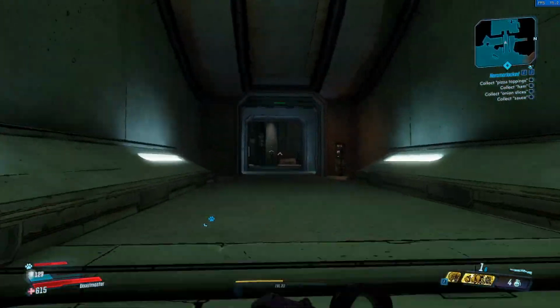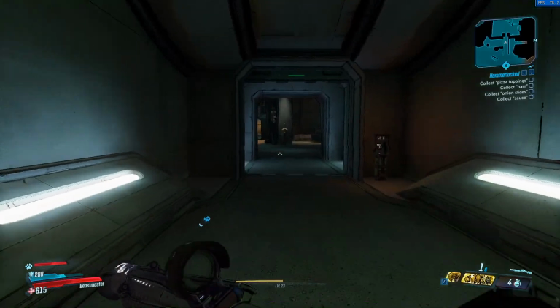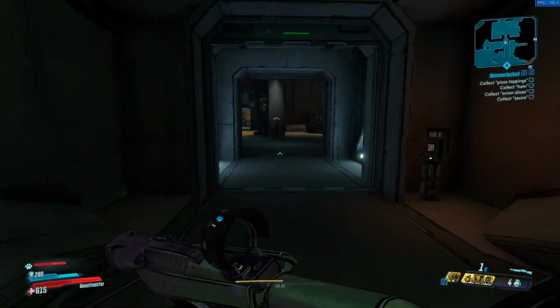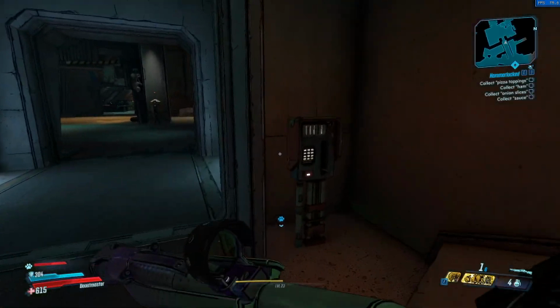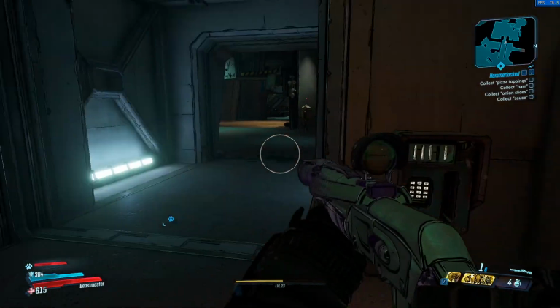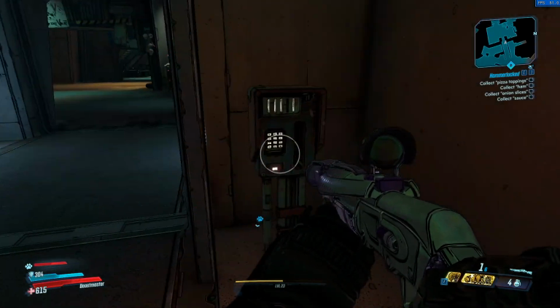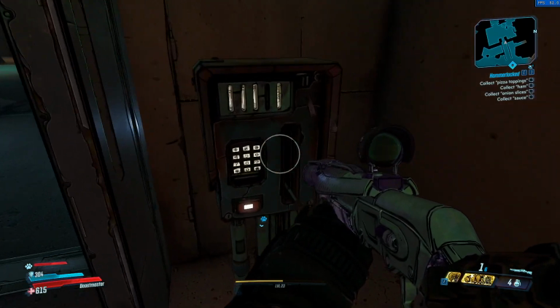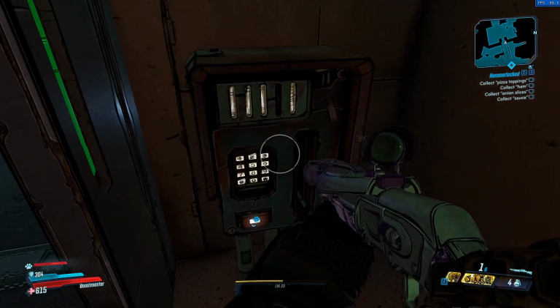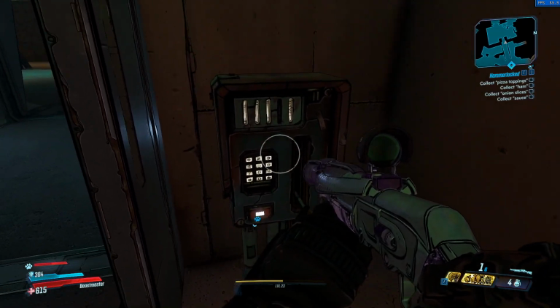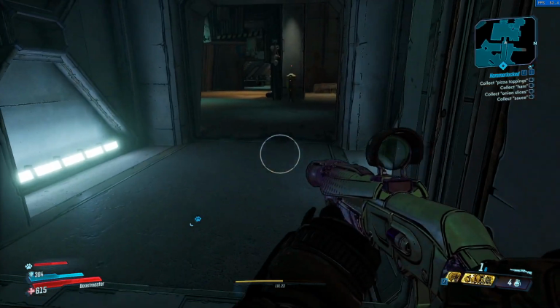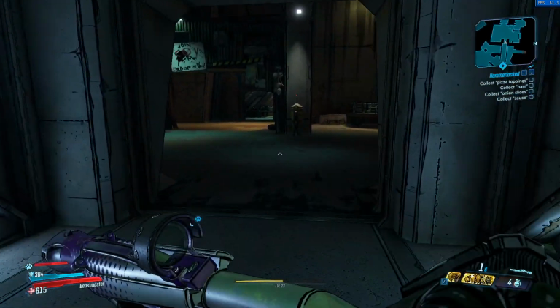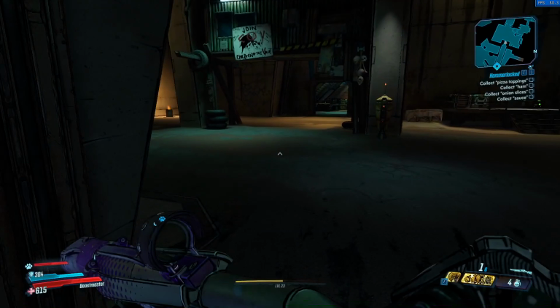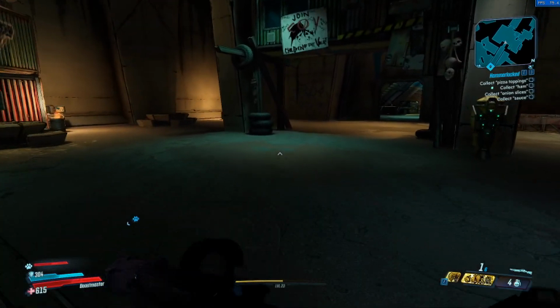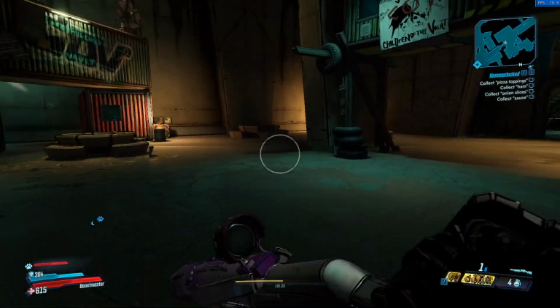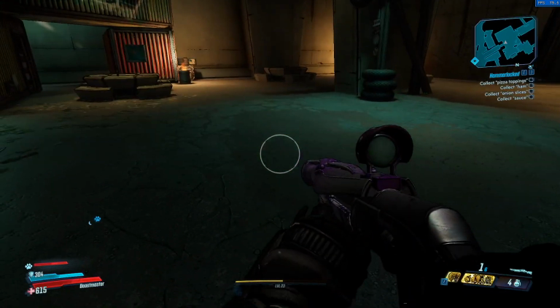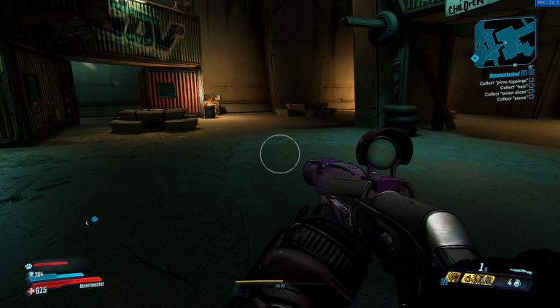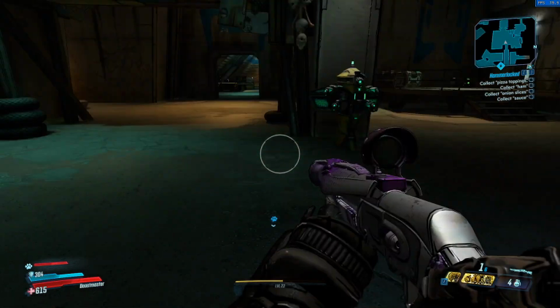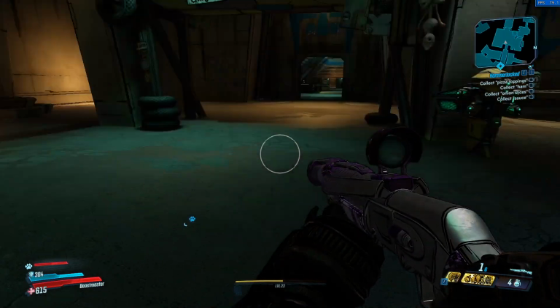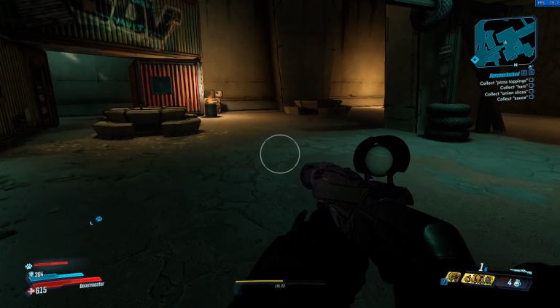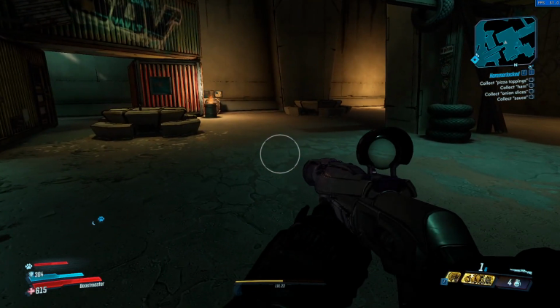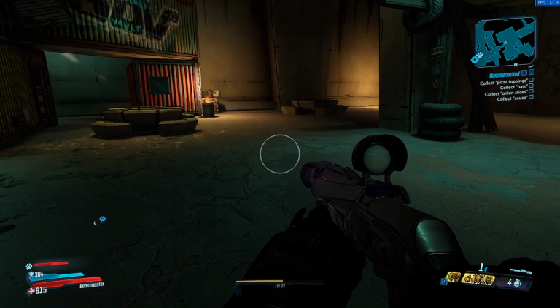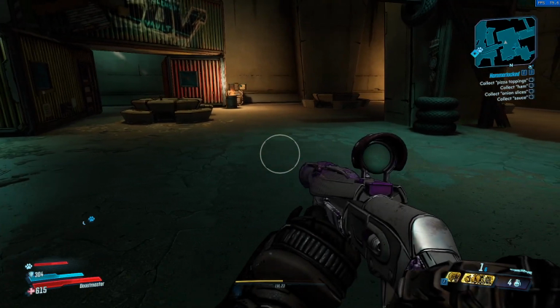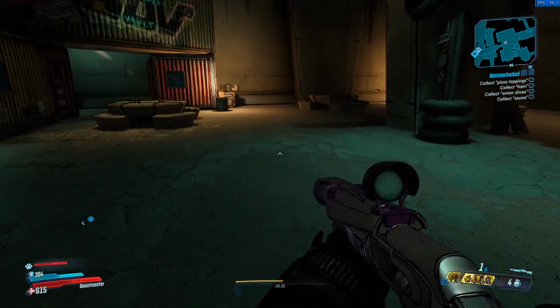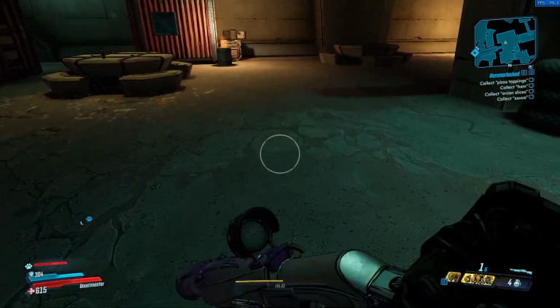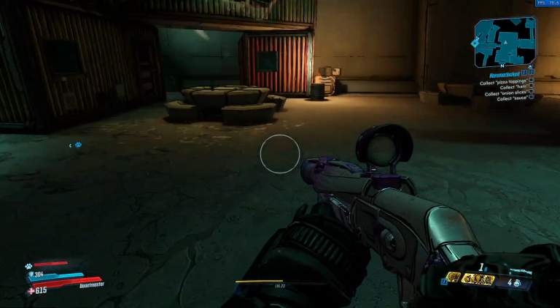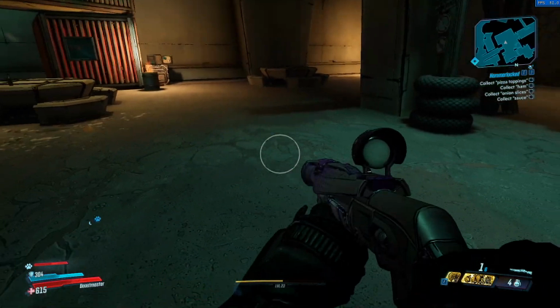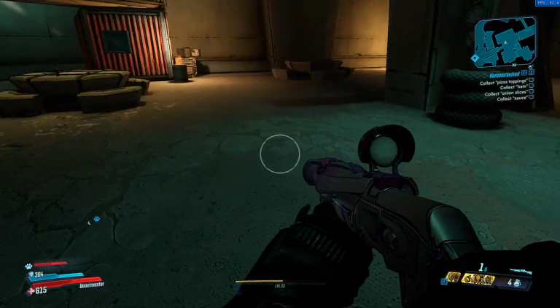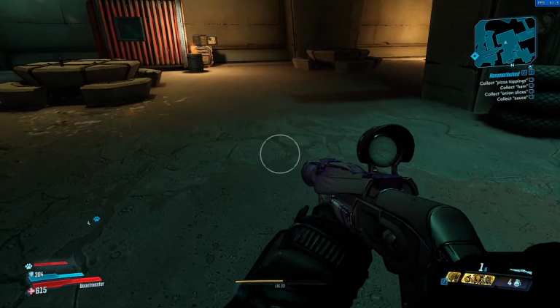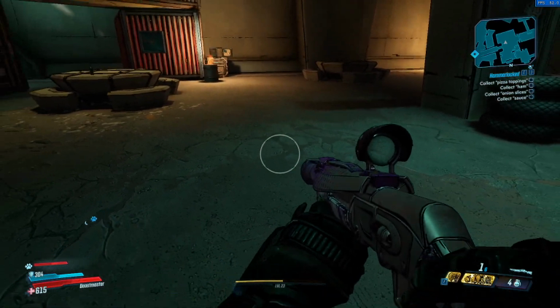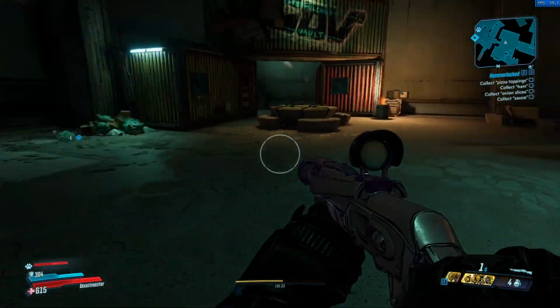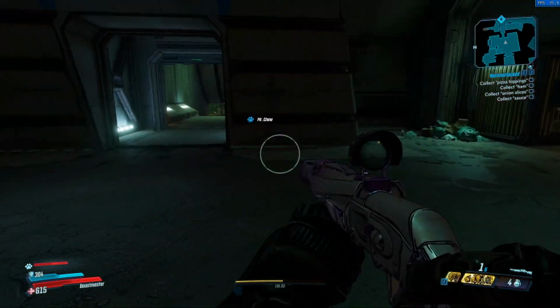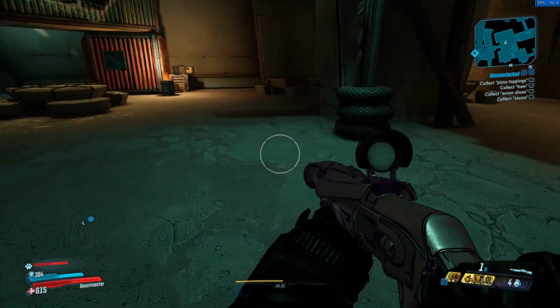Once you get up into this building, it's going to ask you to open up this door. Go ahead and select A on this pad. There's going to be a guy named Ramsden sitting here. Once you guys meet Ramsden, go ahead and get the quest from him, which is going to be called Blood Path.